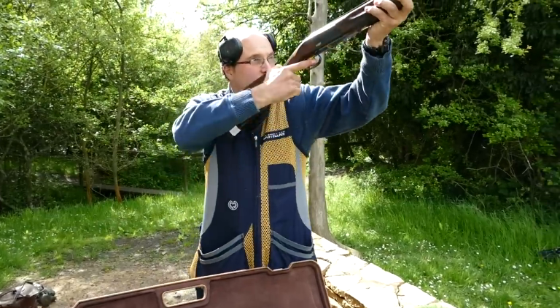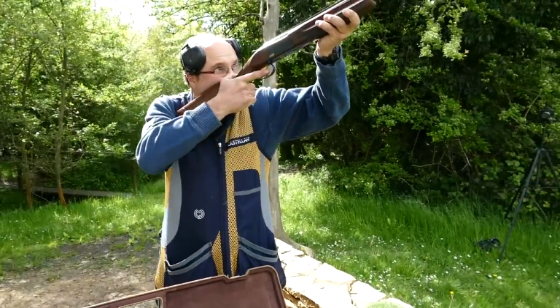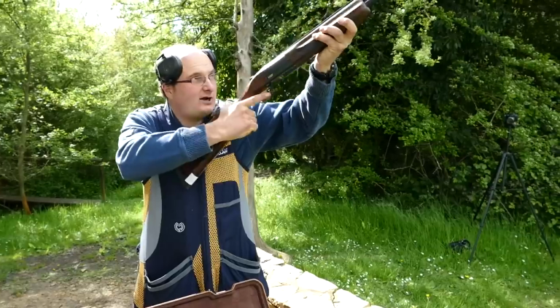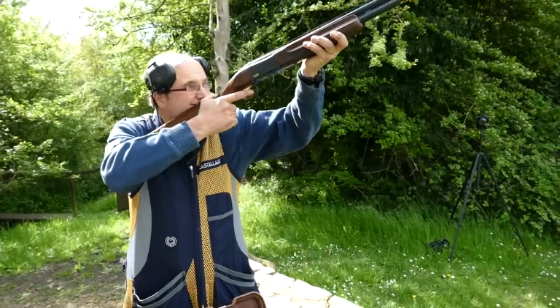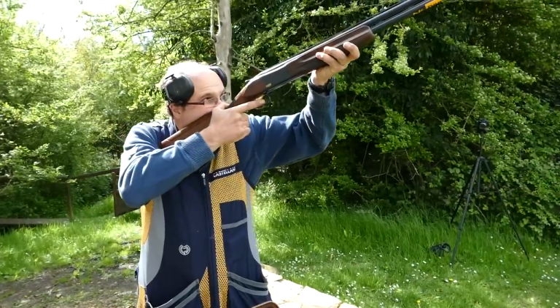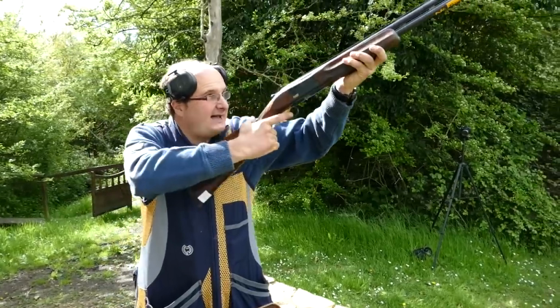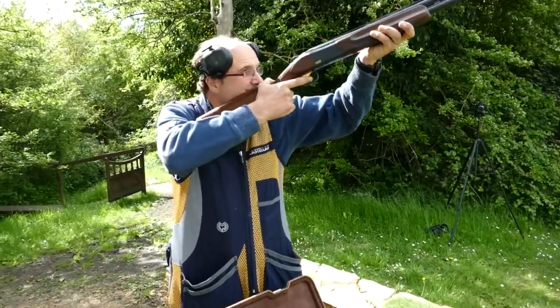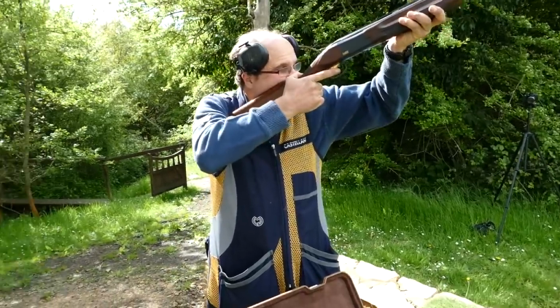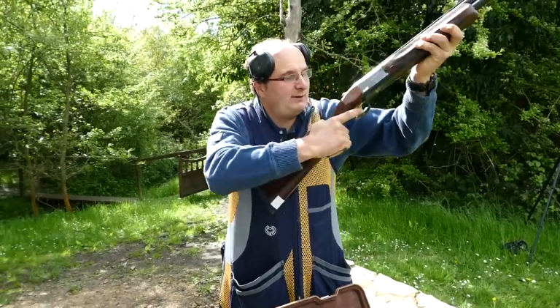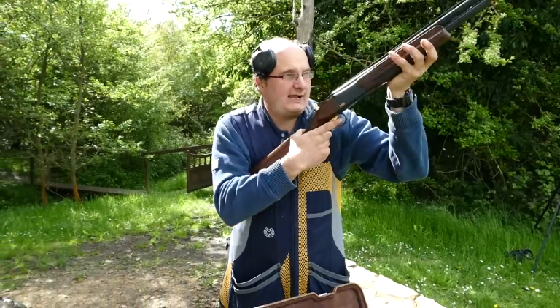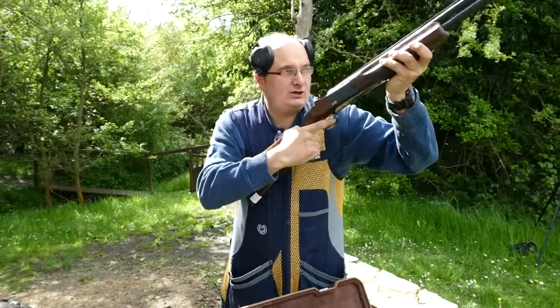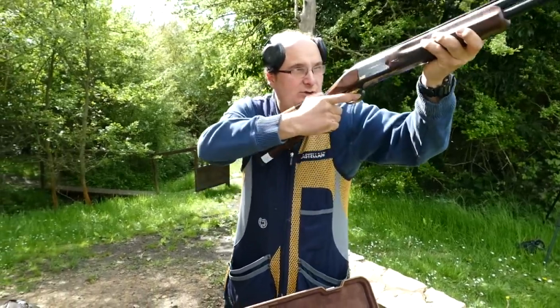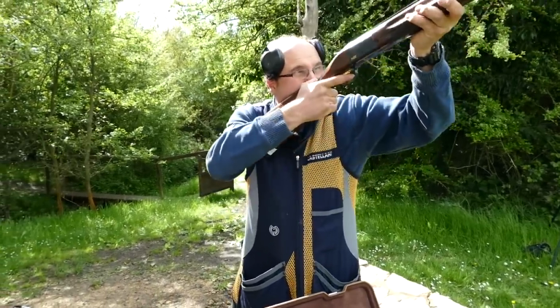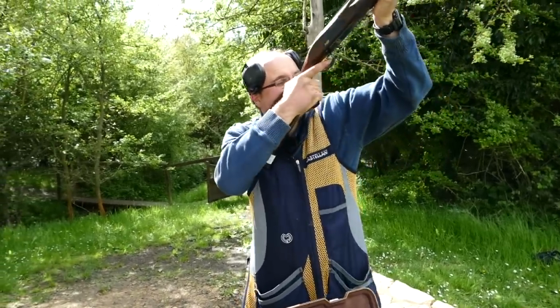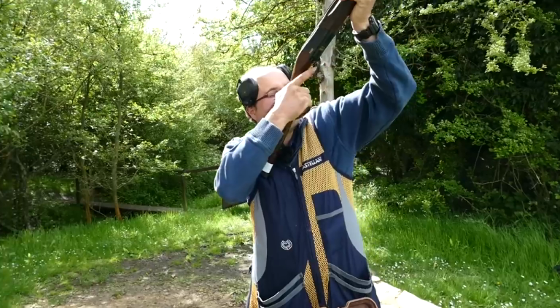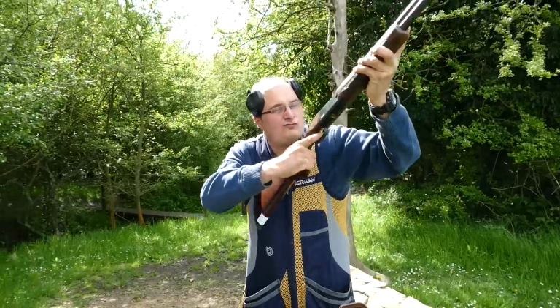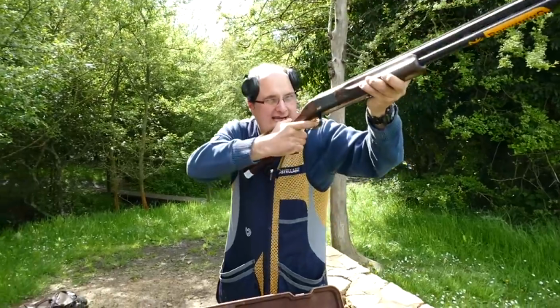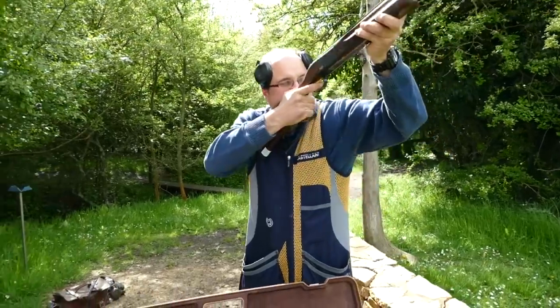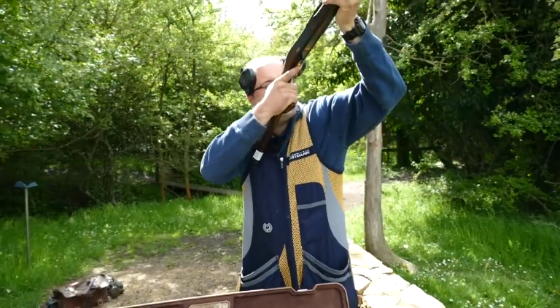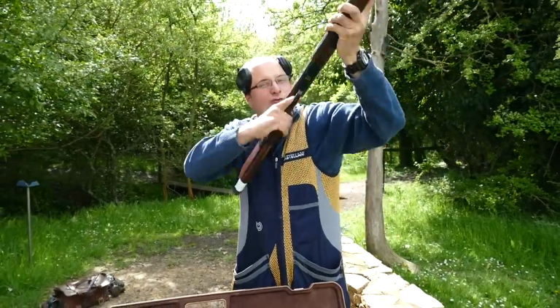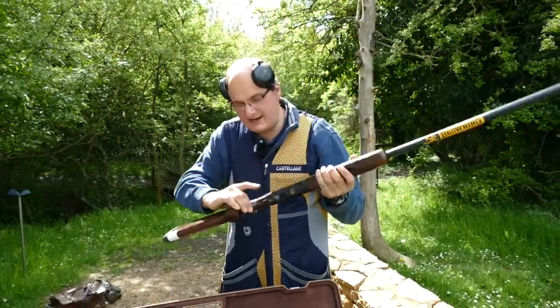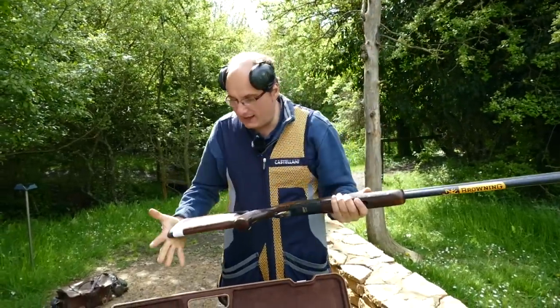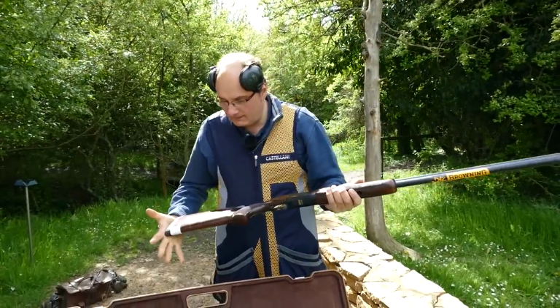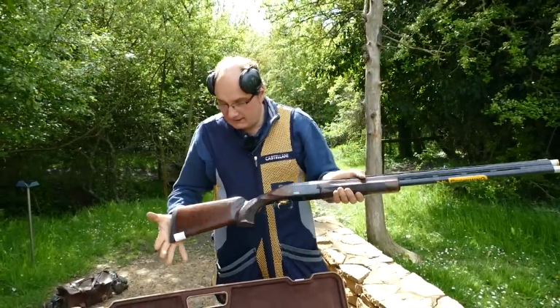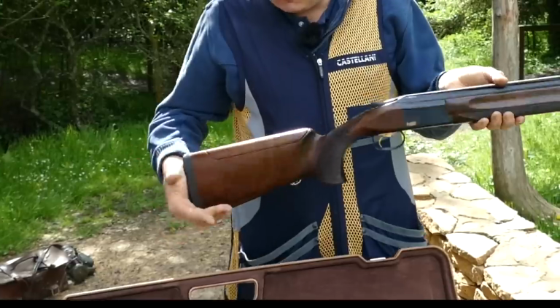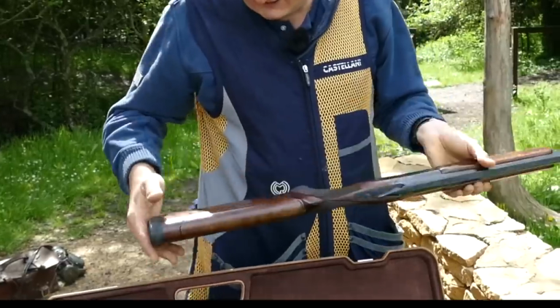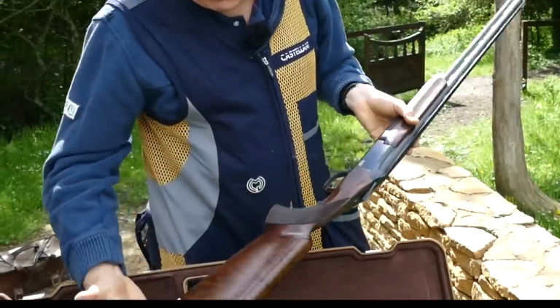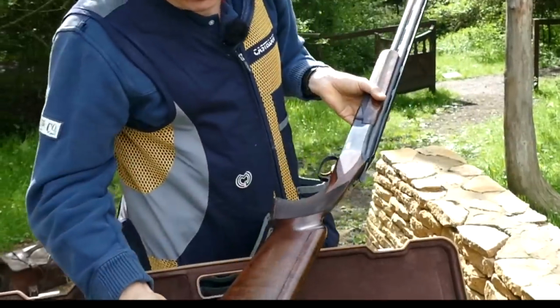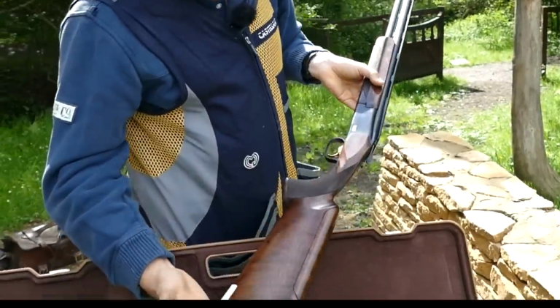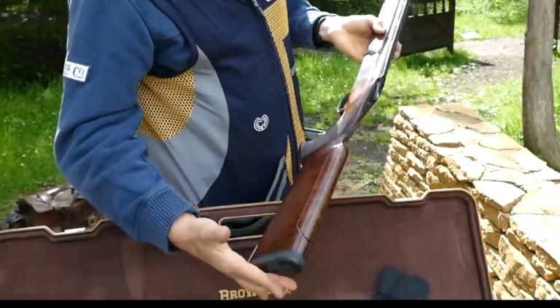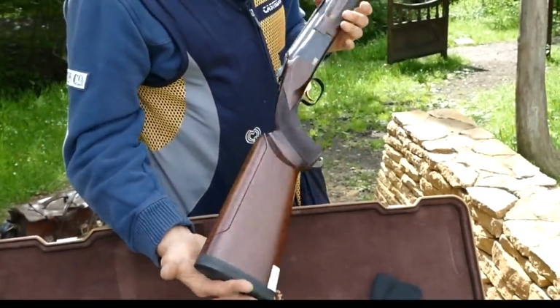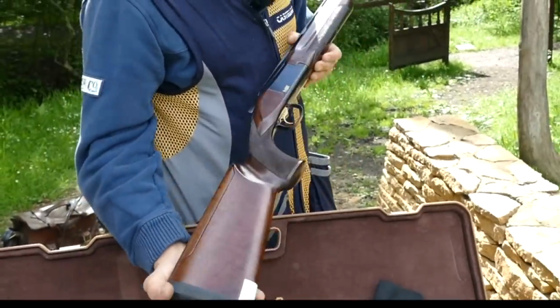Quite high in the comb there but again you can just shoot it — it's really nice, handles really well. Comes with a really nice piece of wood on it. This is our demo gun that they've given us.